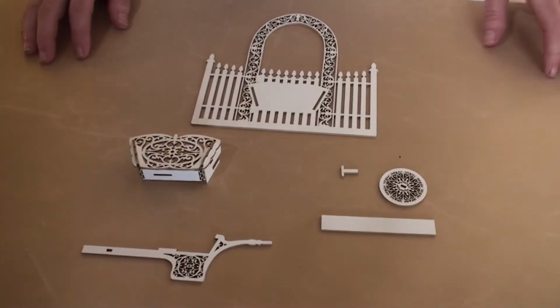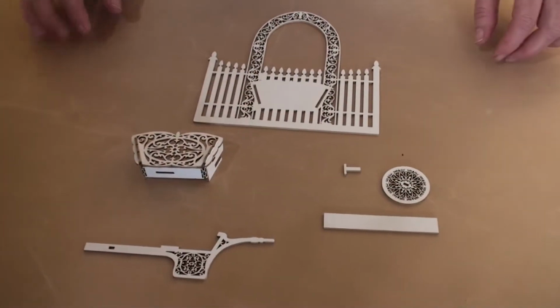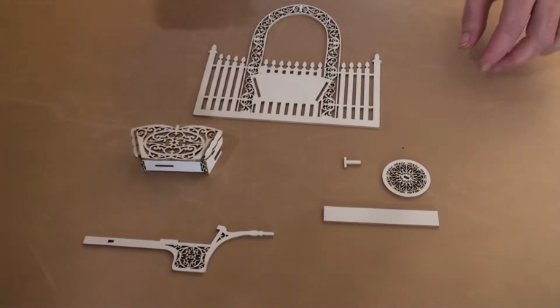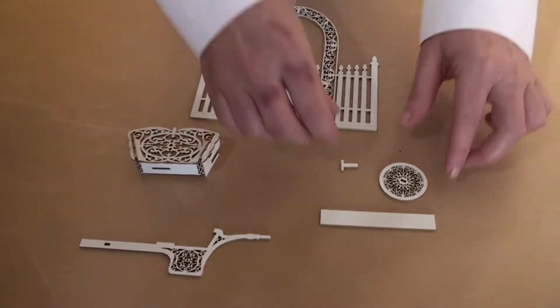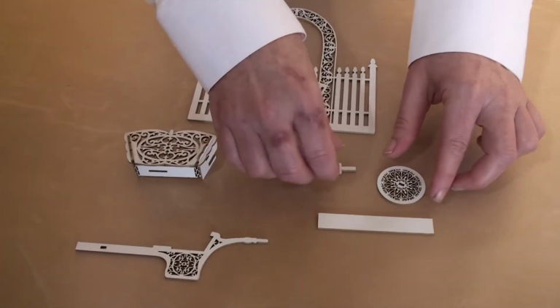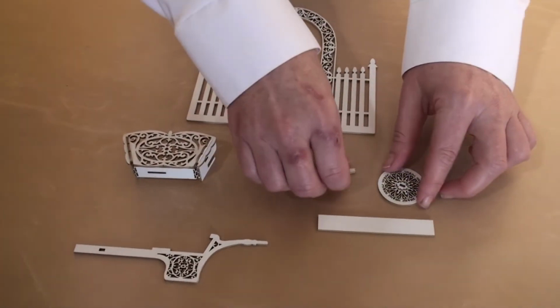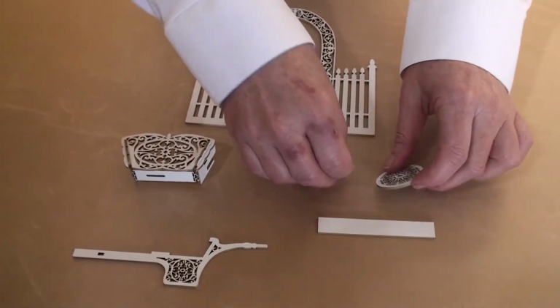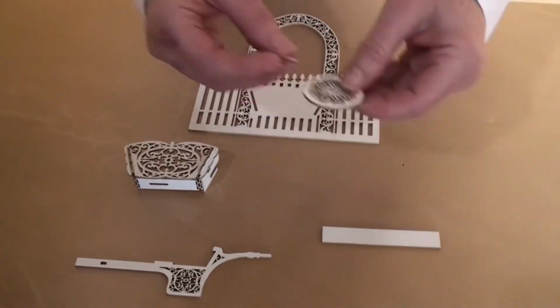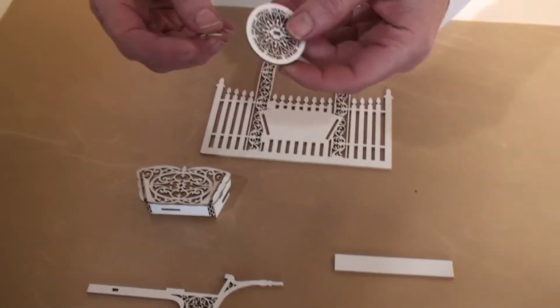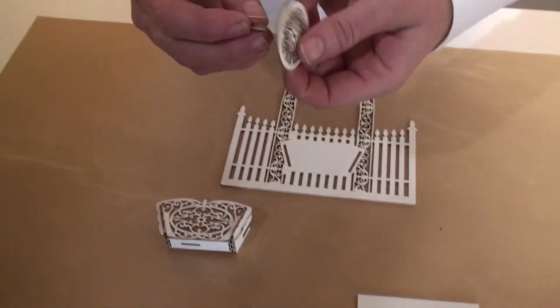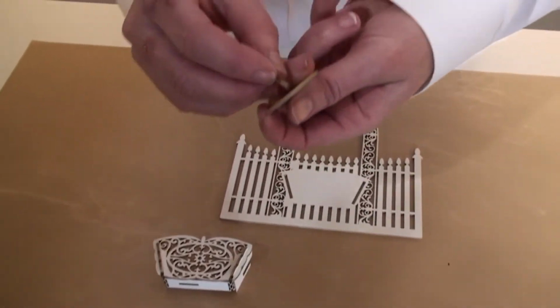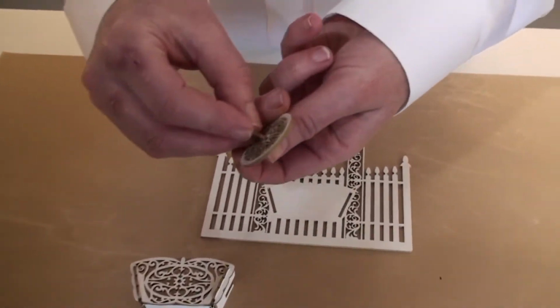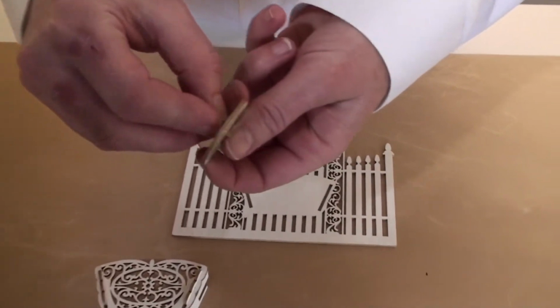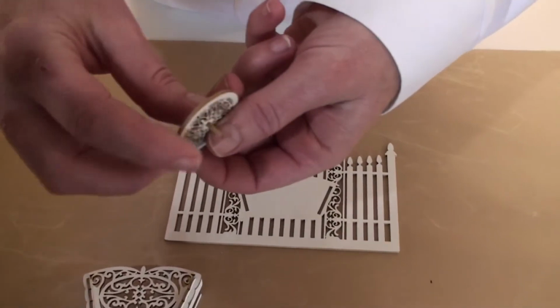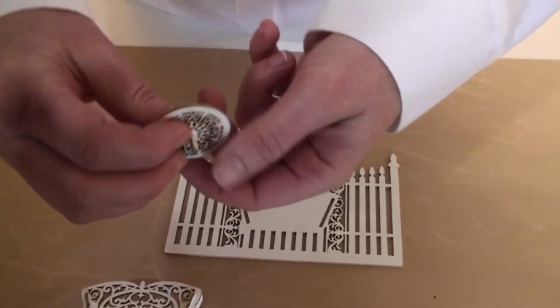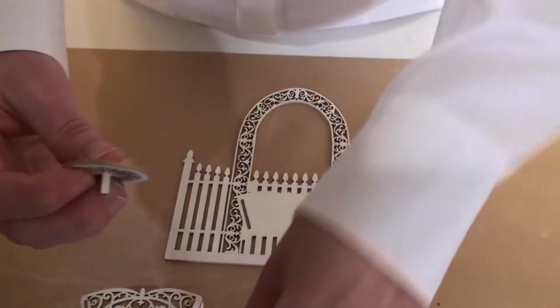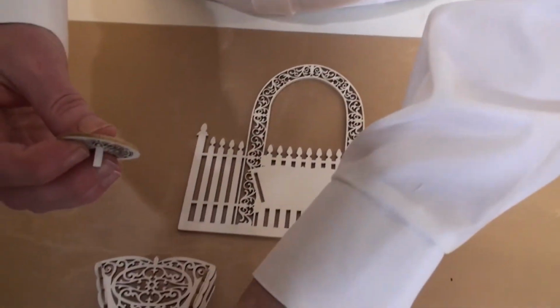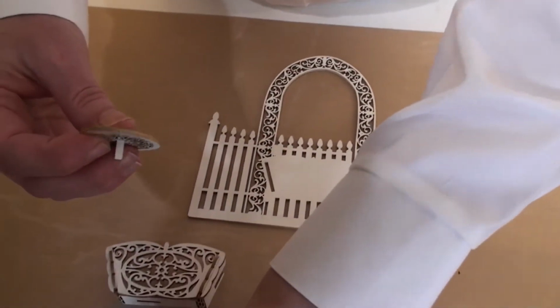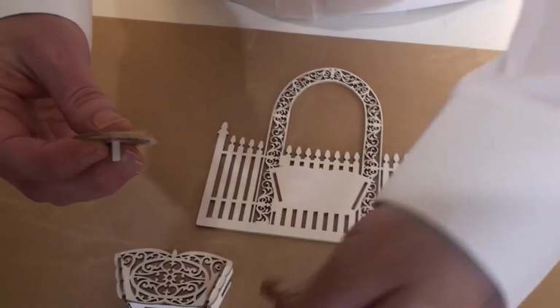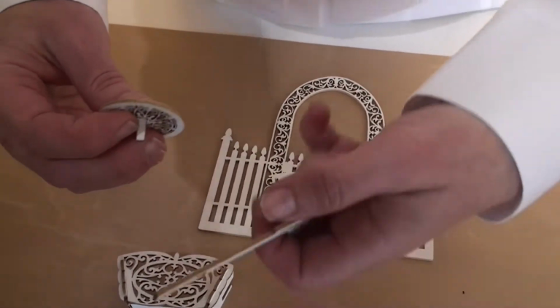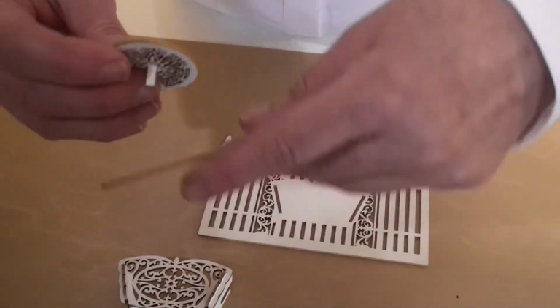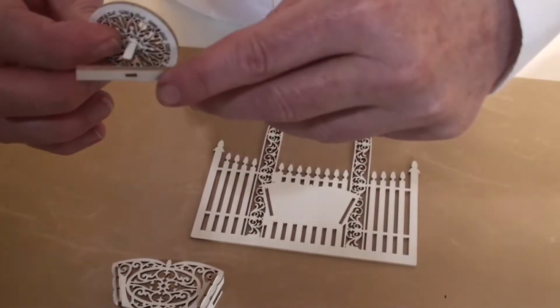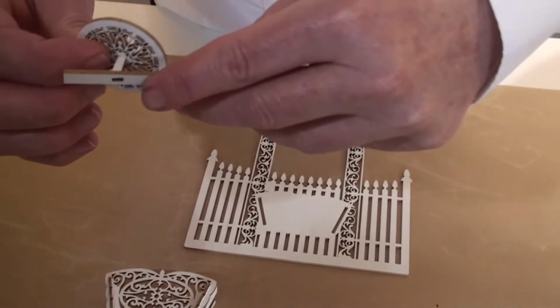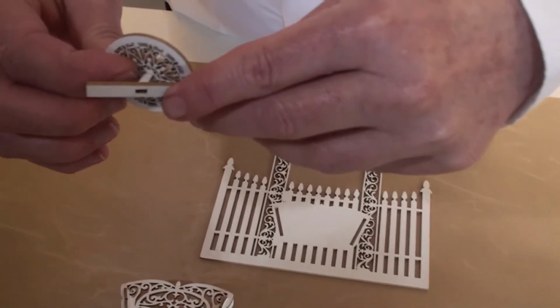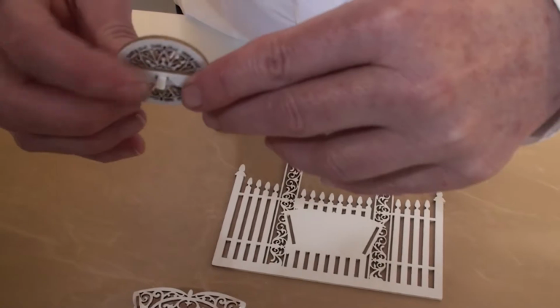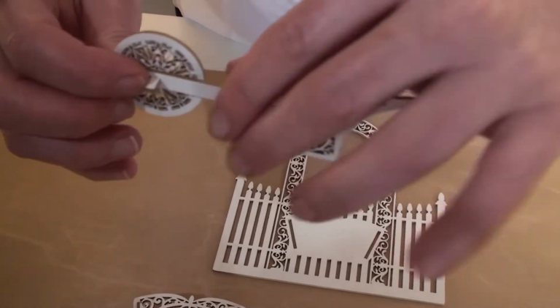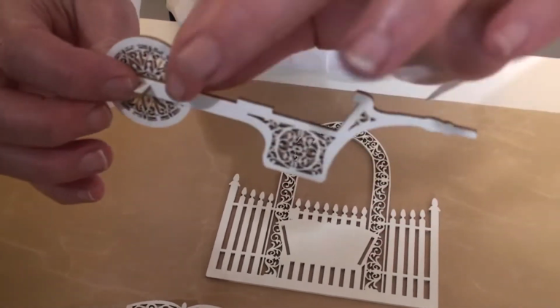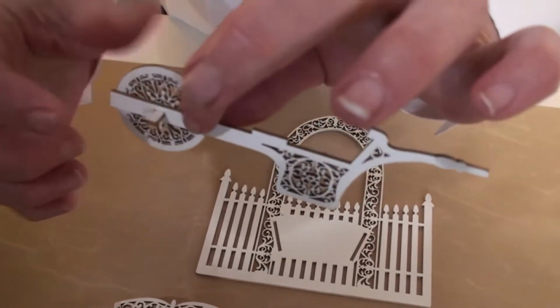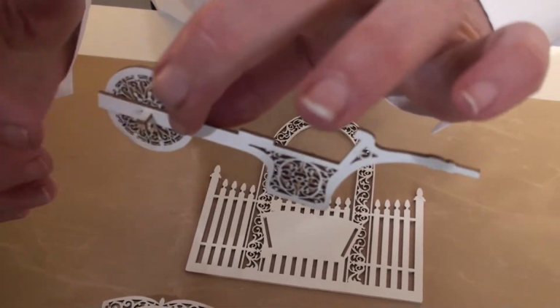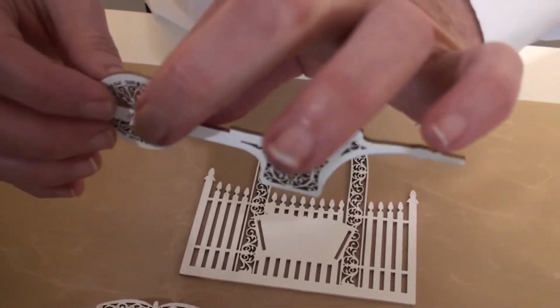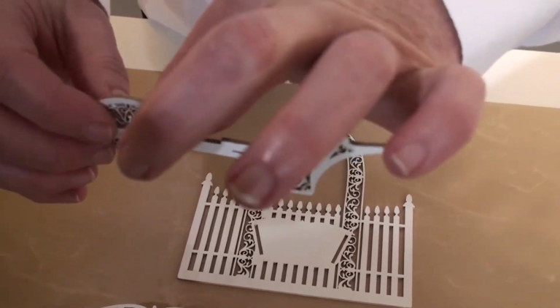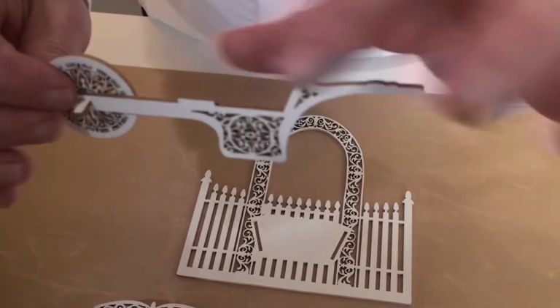Step 2: slide the toggle through the wheel and push that through the wheelbarrow with the open end to the outside.